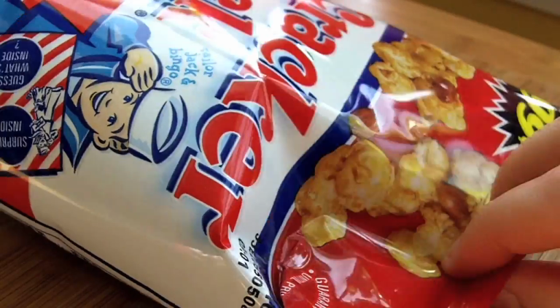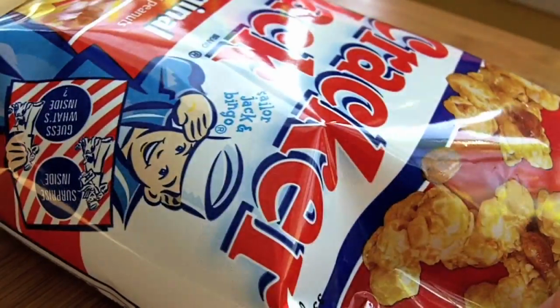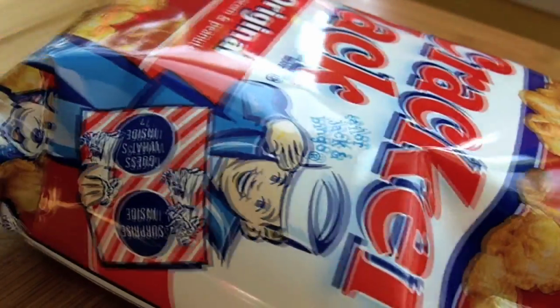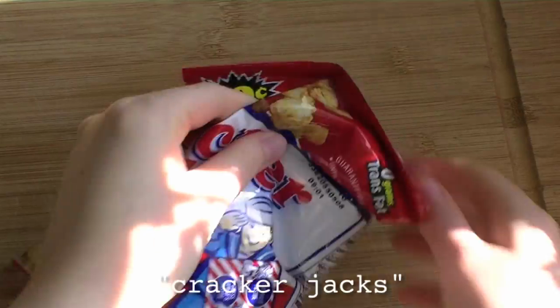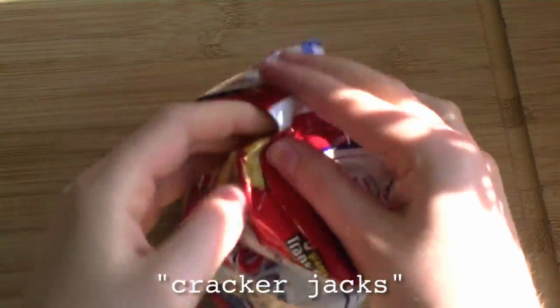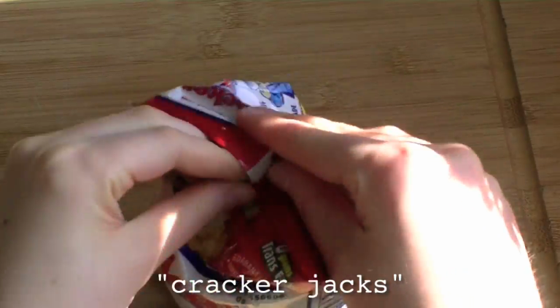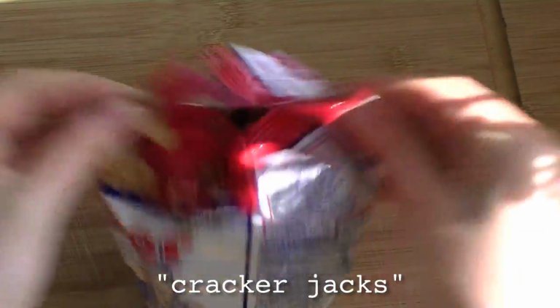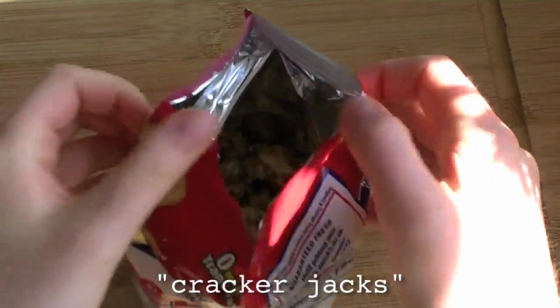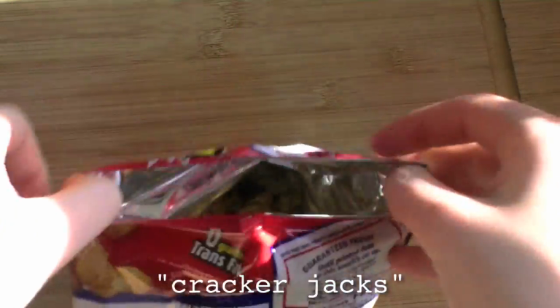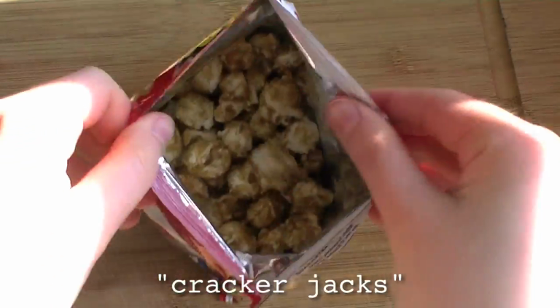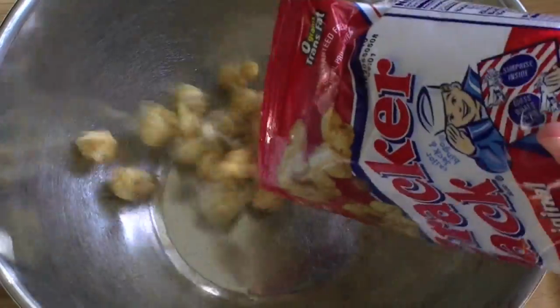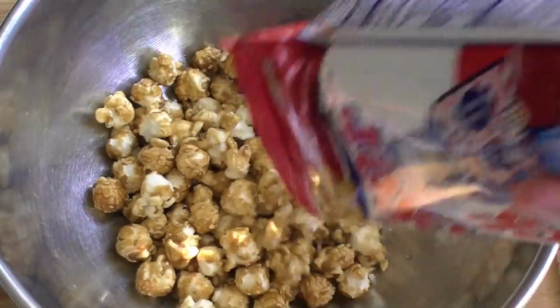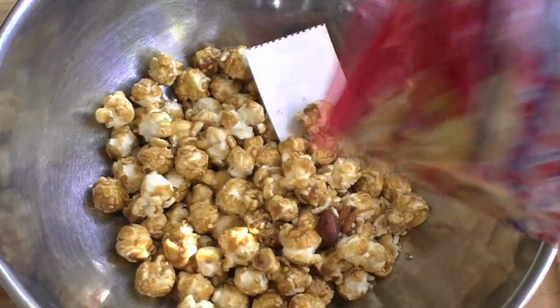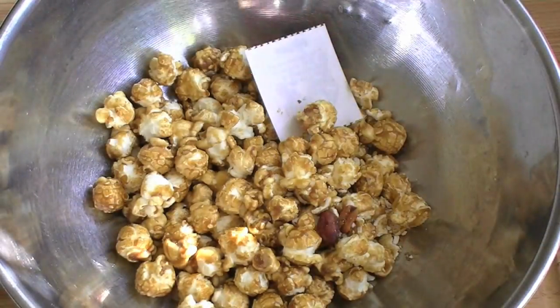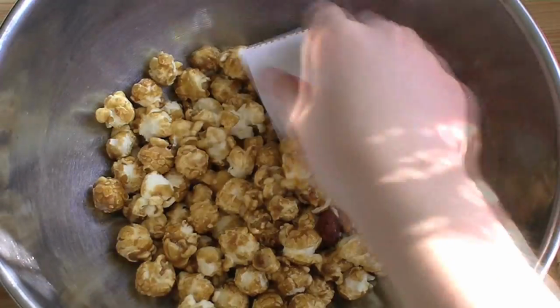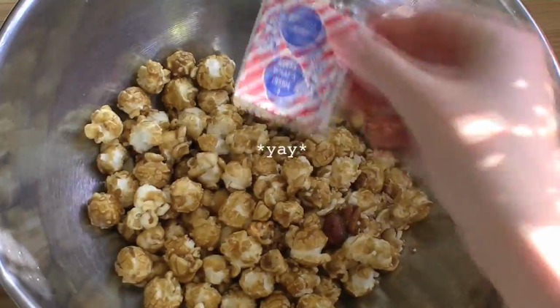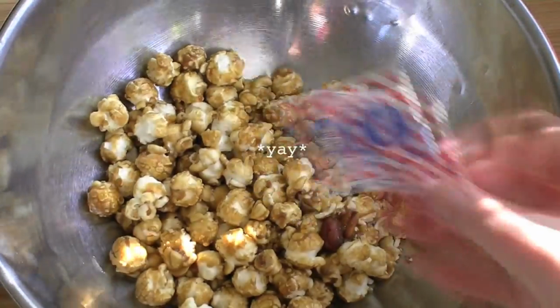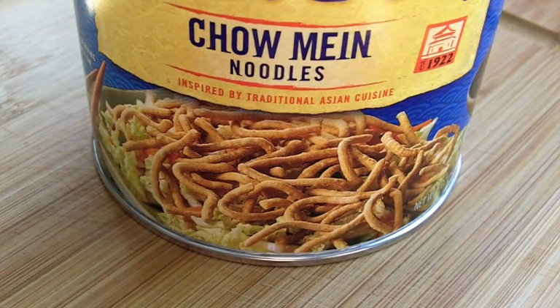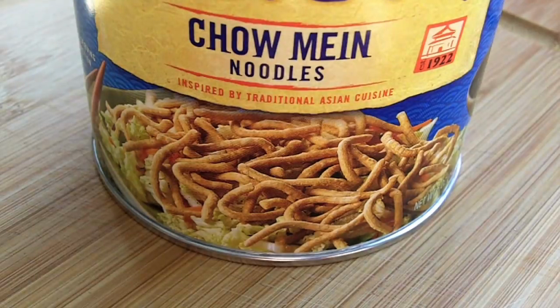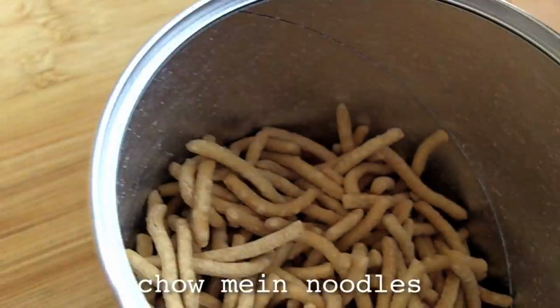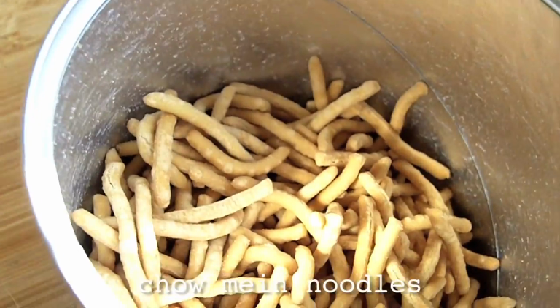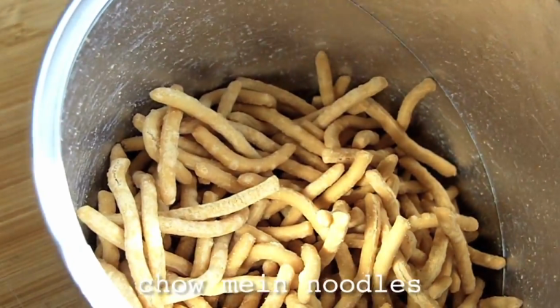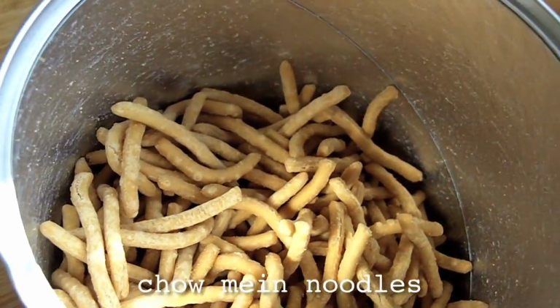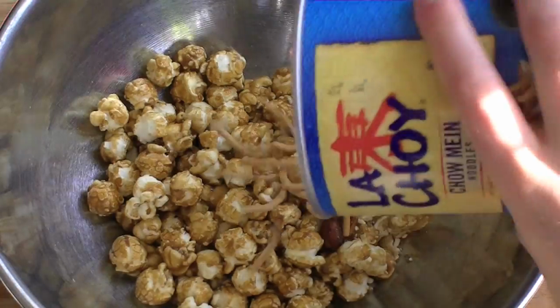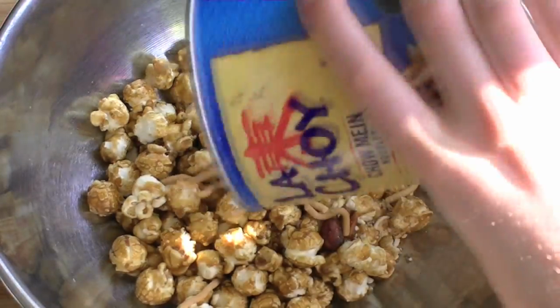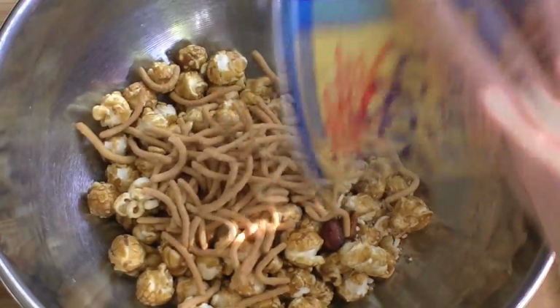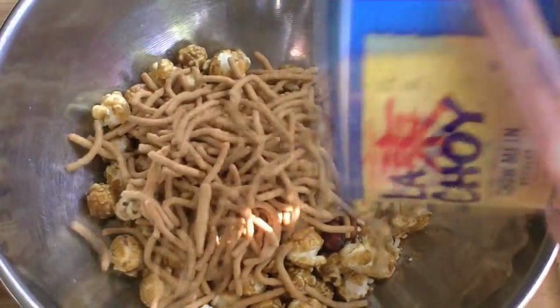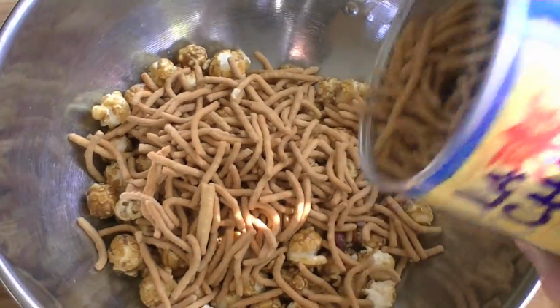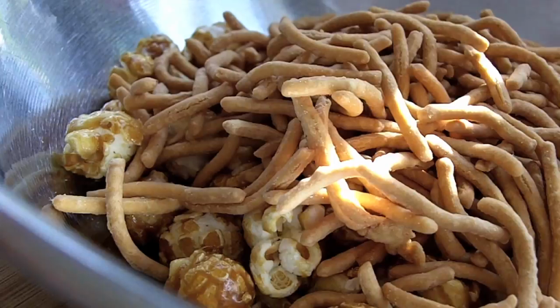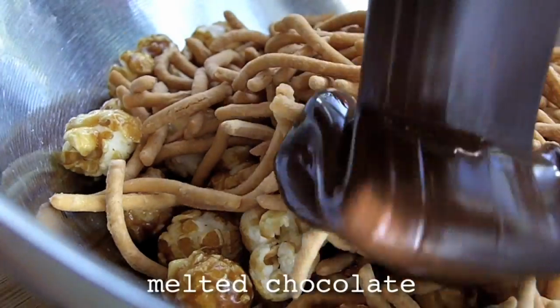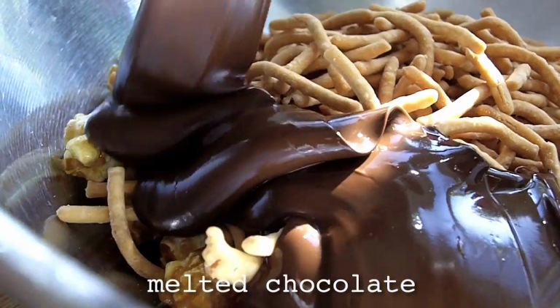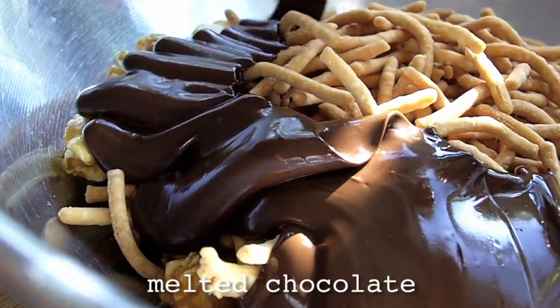To make cockroach clusters, you must first pick up some cockroach parts — a.k.a. Cracker Jacks — and chow mein noodles. I'm never gonna eat those again. Drizzle them with melted chocolate.